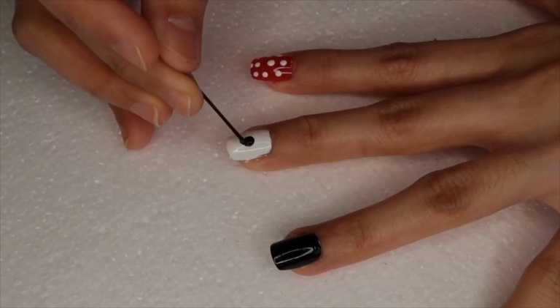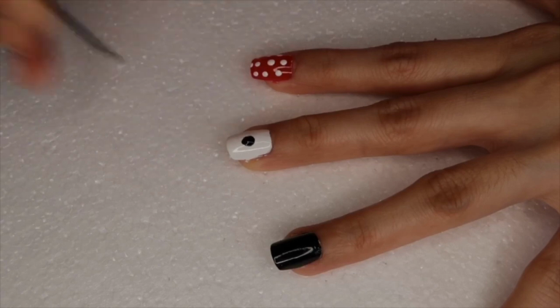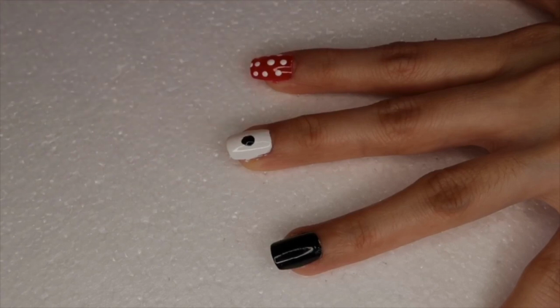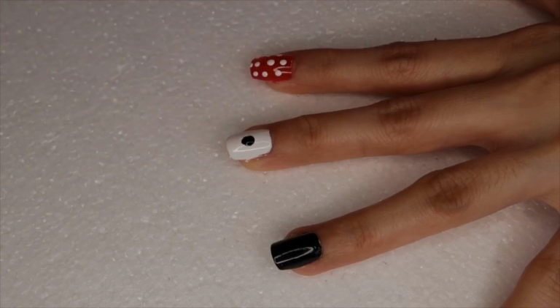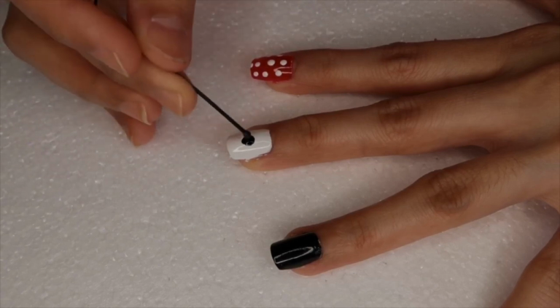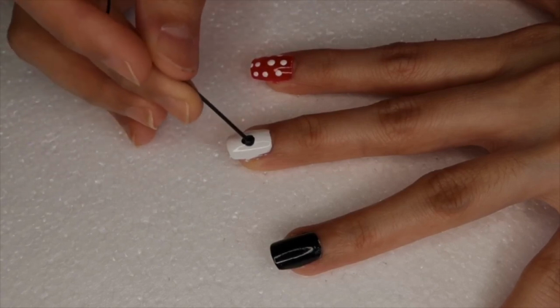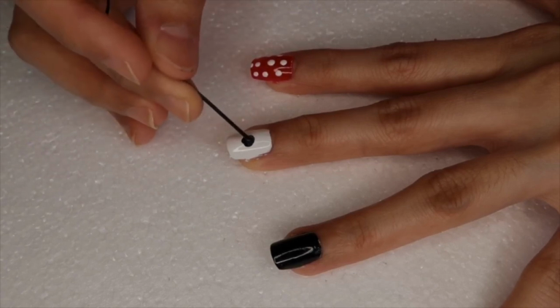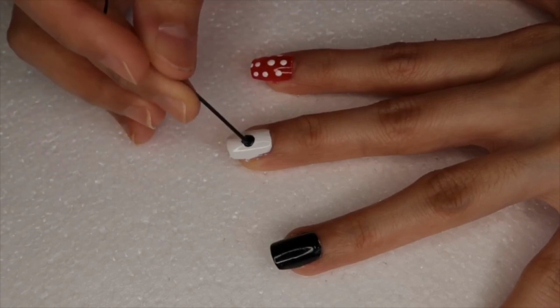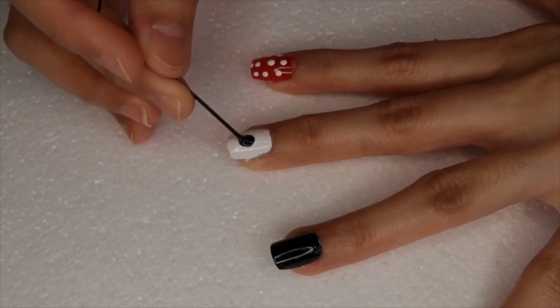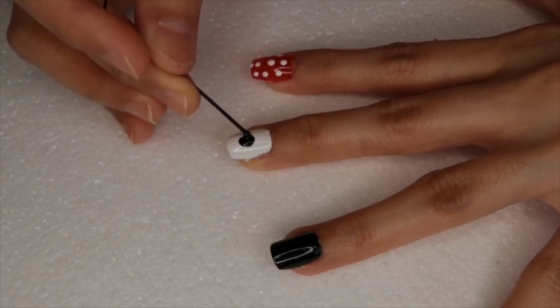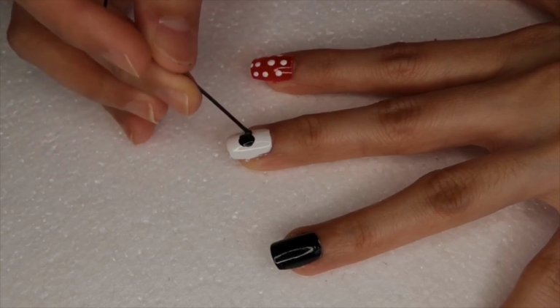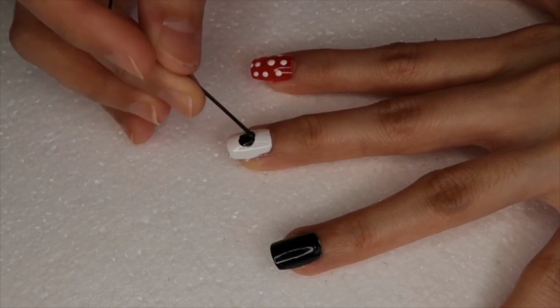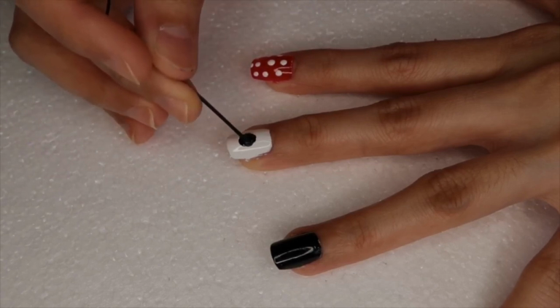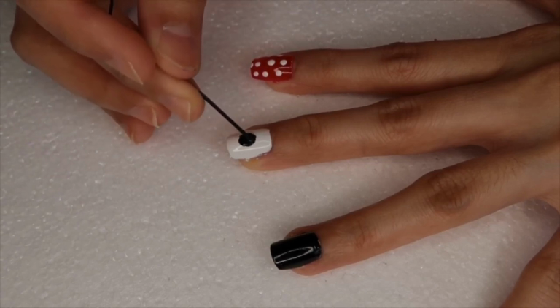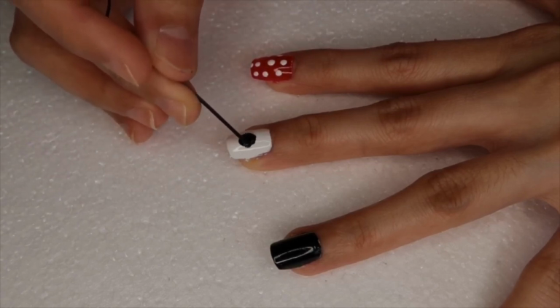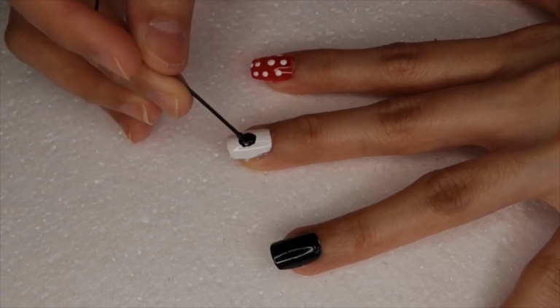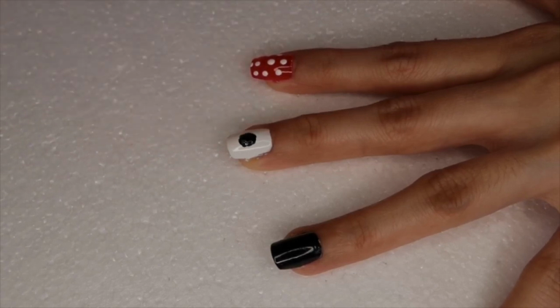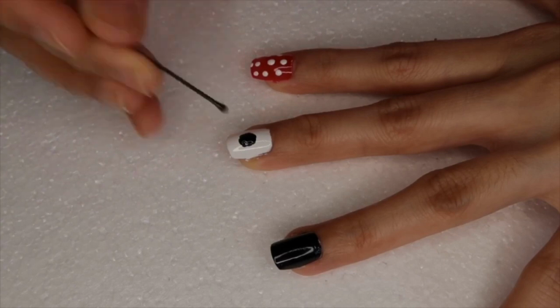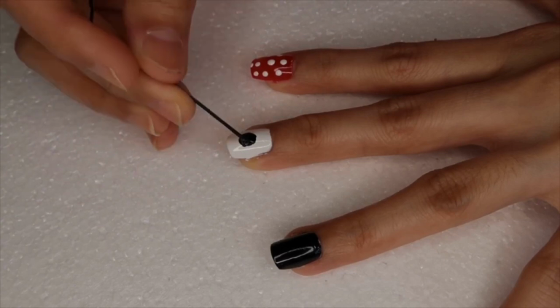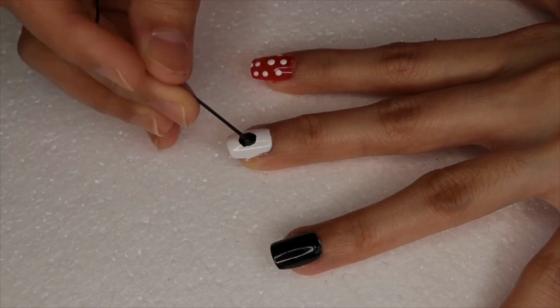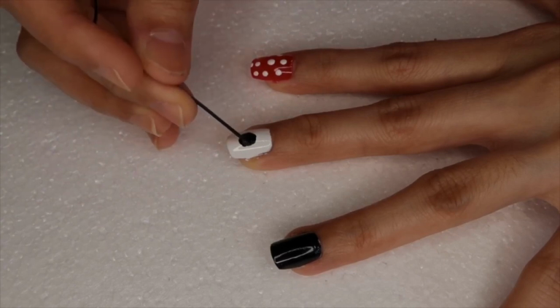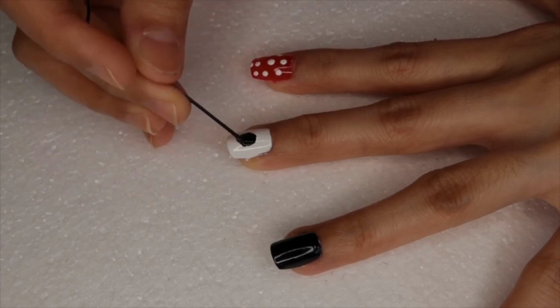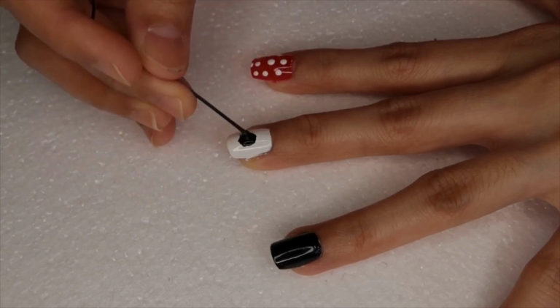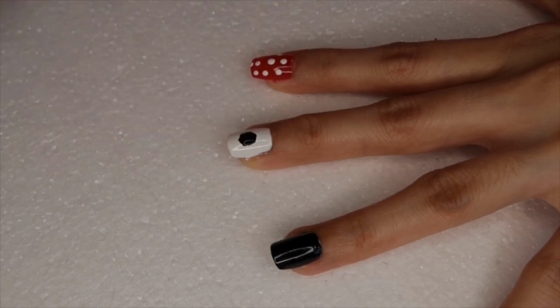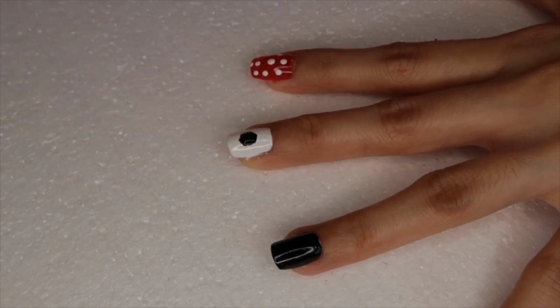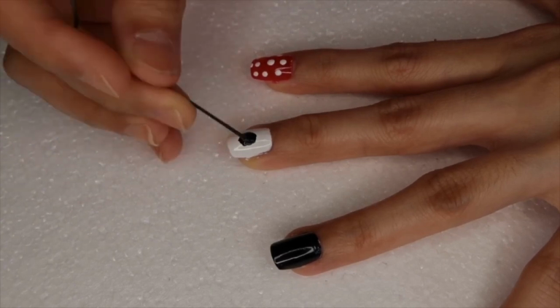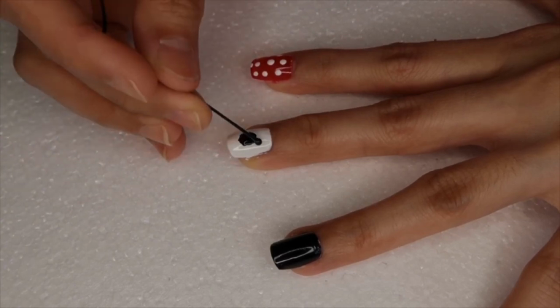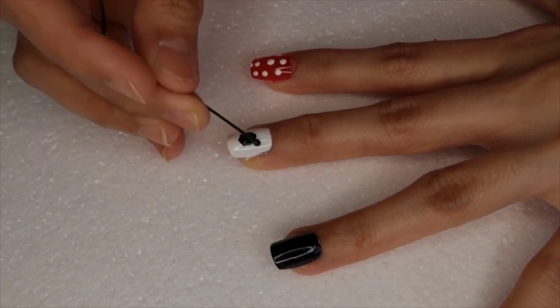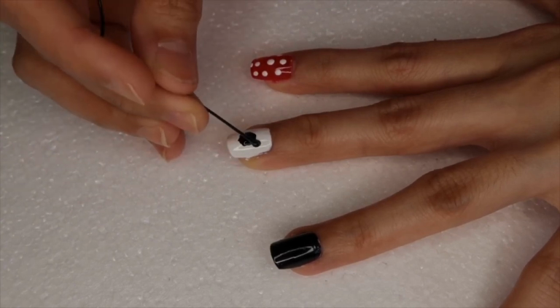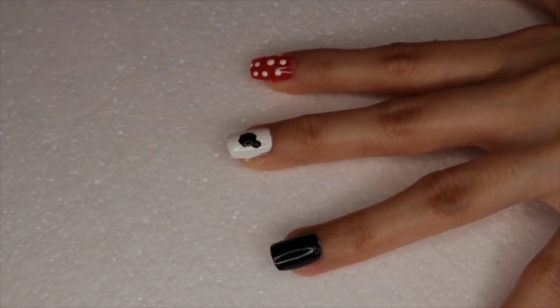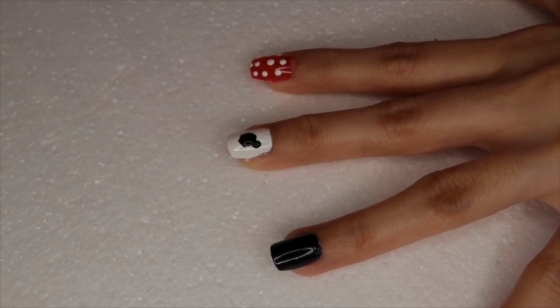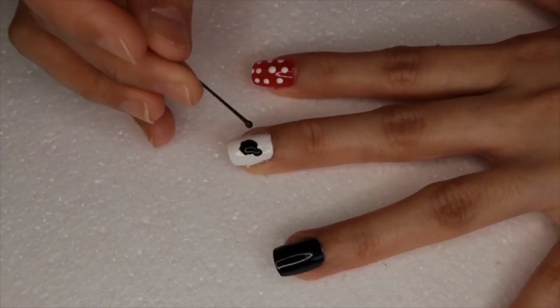Then on my index nail I'm using black acrylic paint to paint a little Mickey head. I'm starting off with the bobby pin tool and making any adjustments with a small nail art brush.